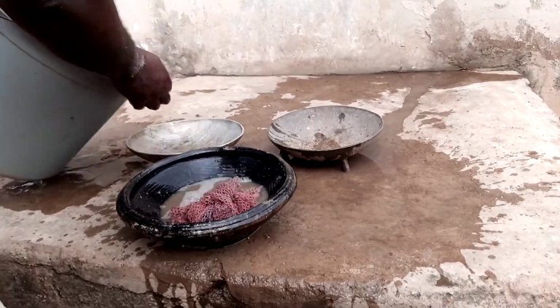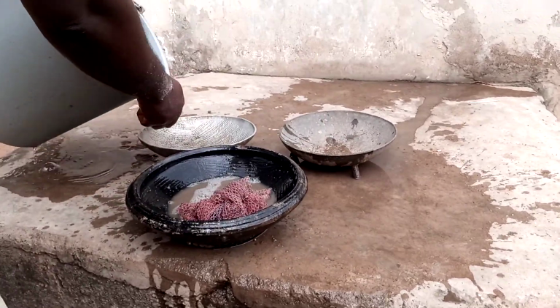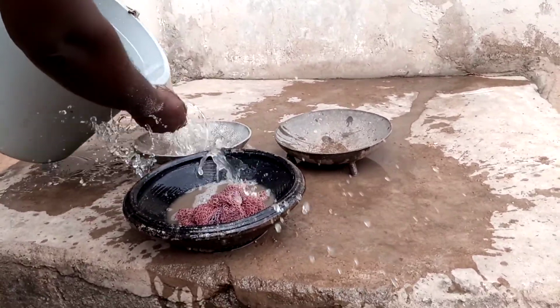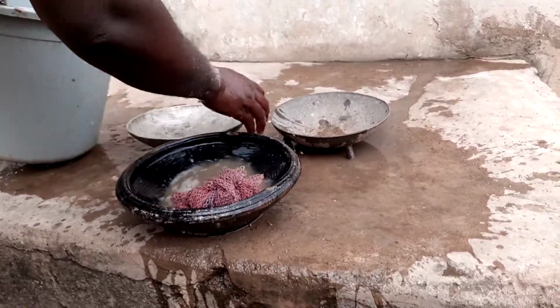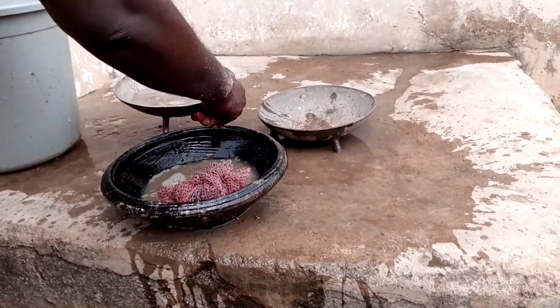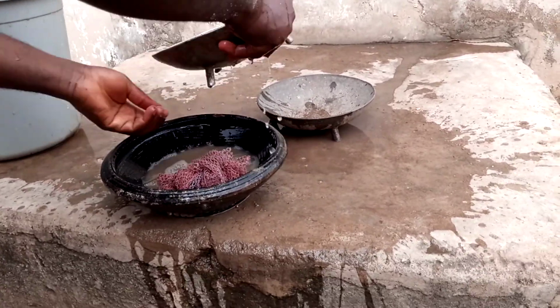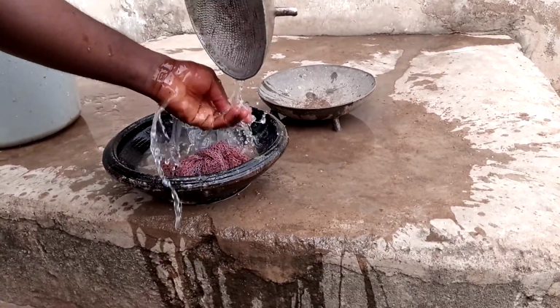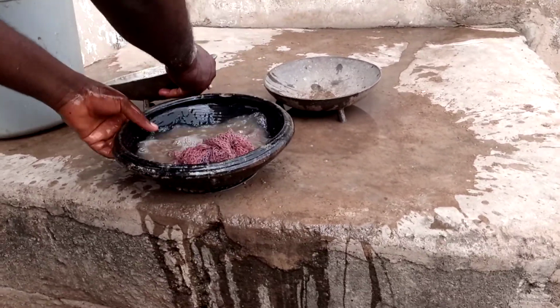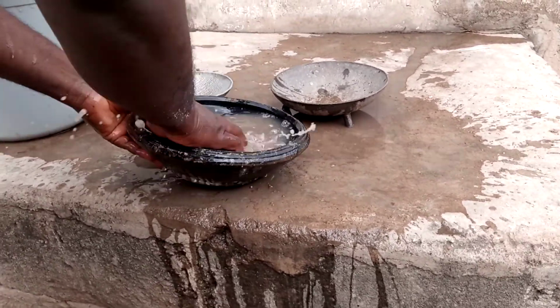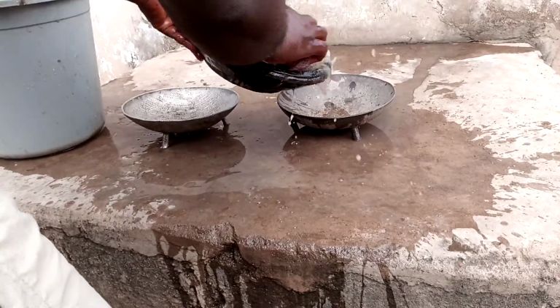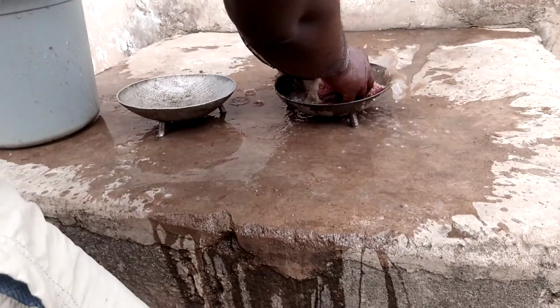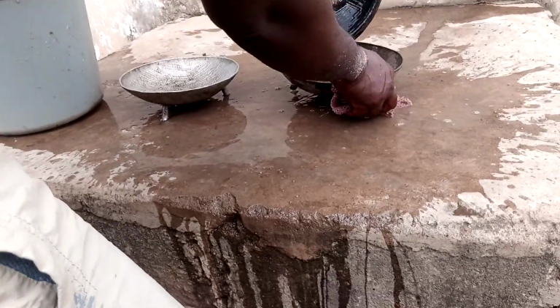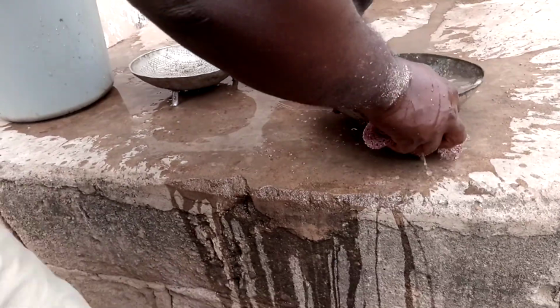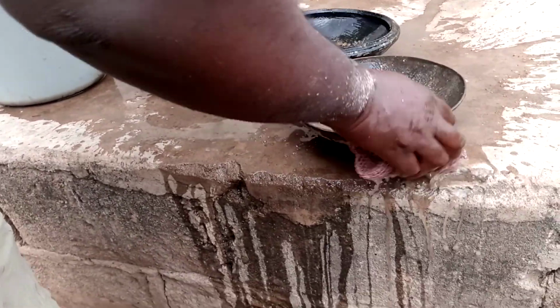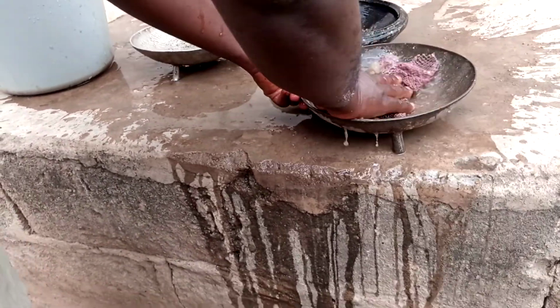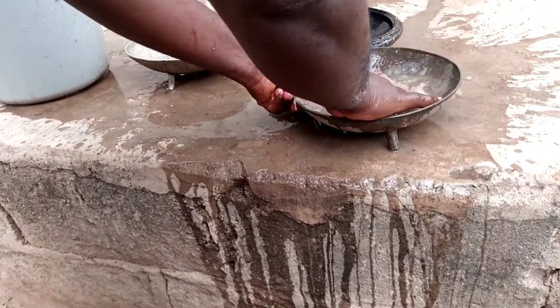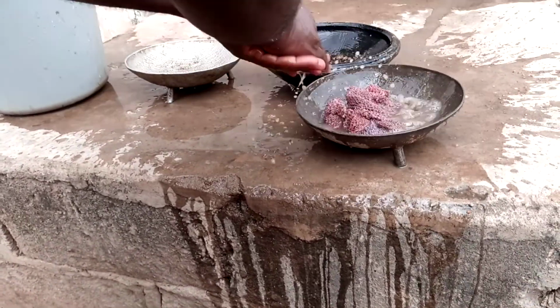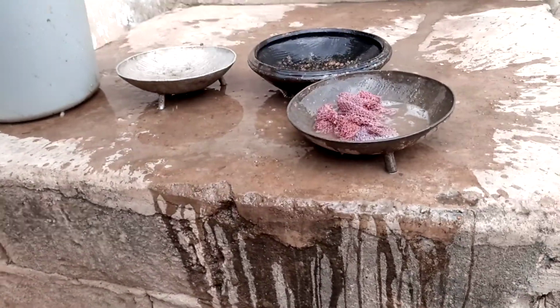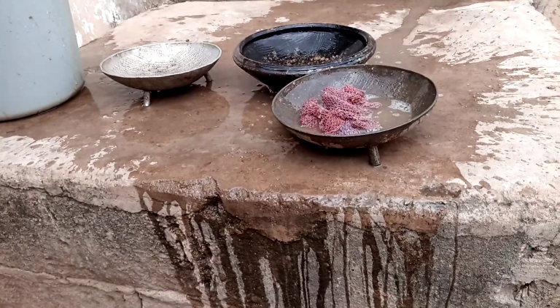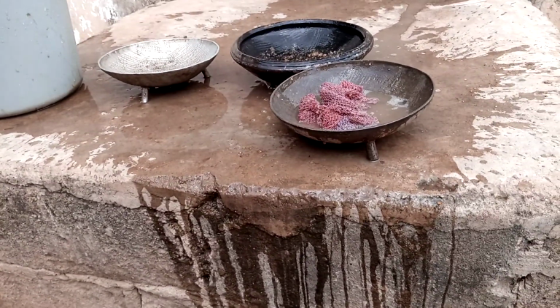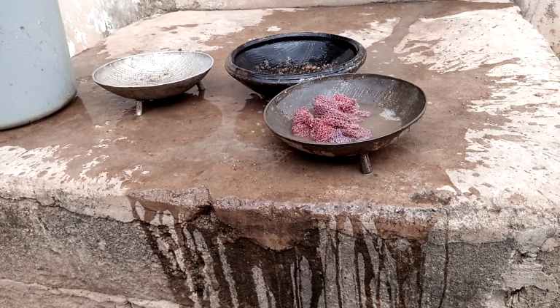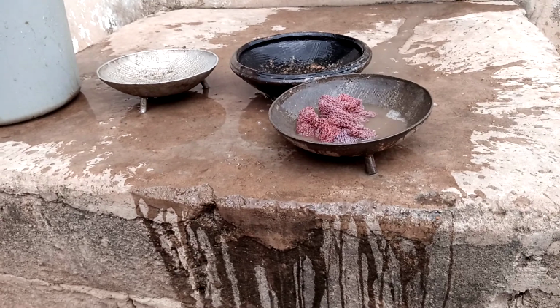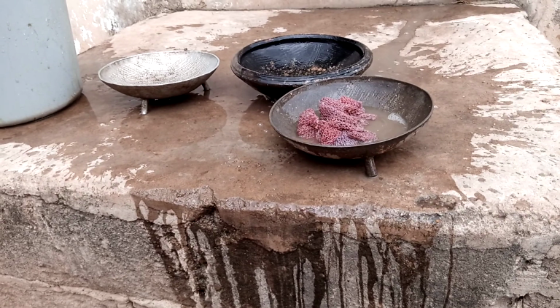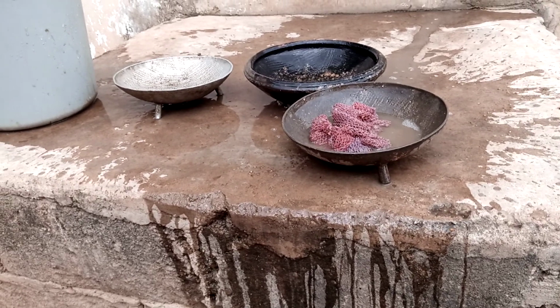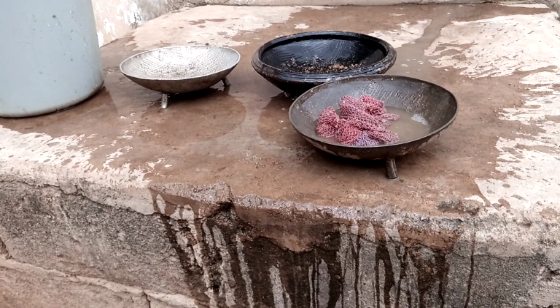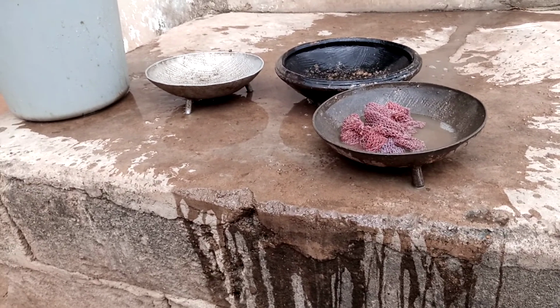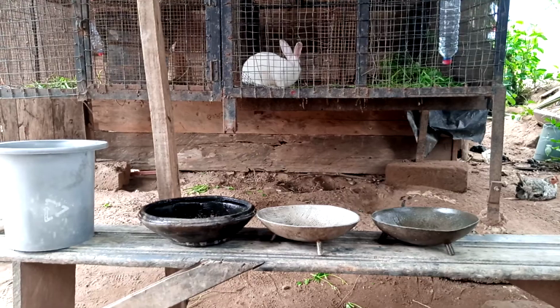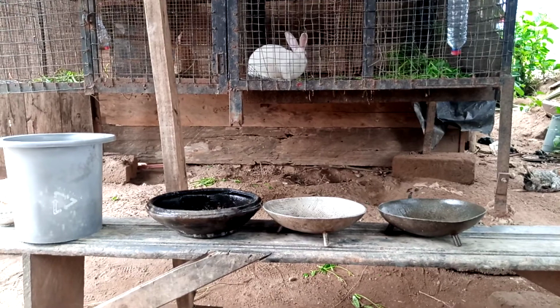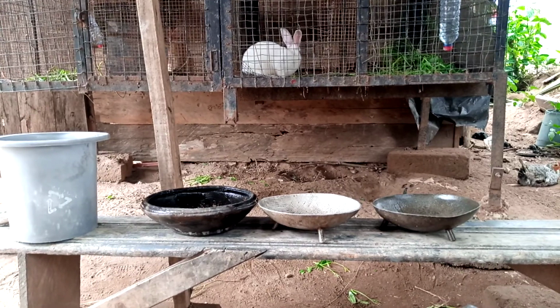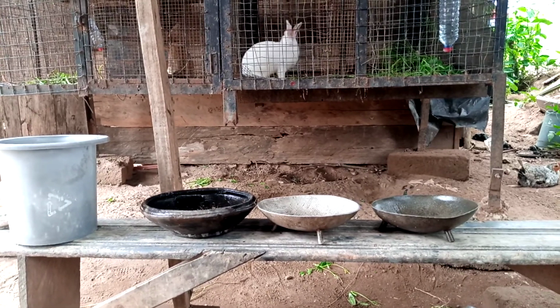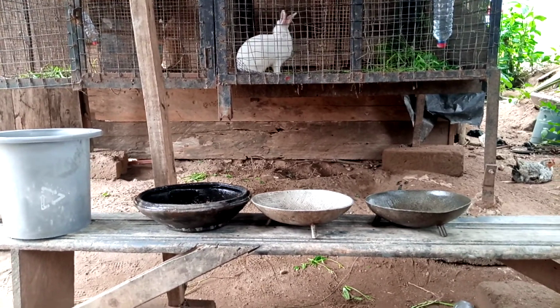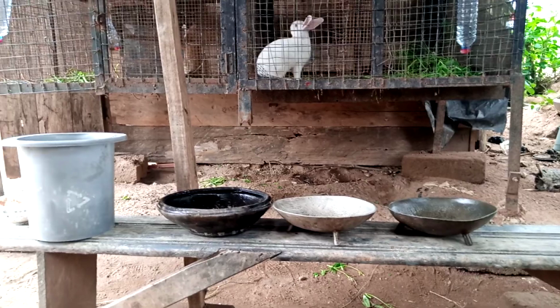So as you are washing, you just need to use water. This is the process — you need to wash and rinse very well. Okay, so time to serve.